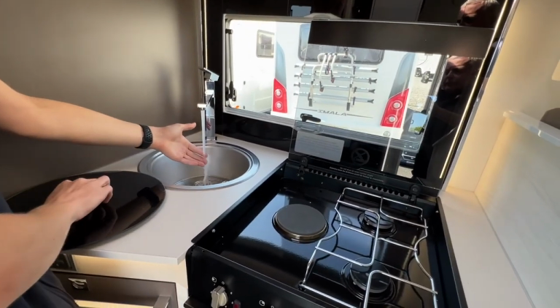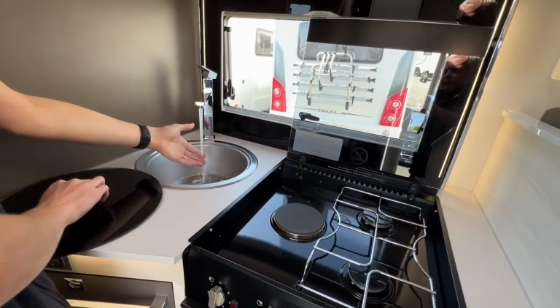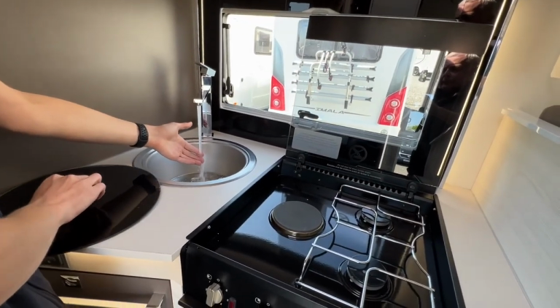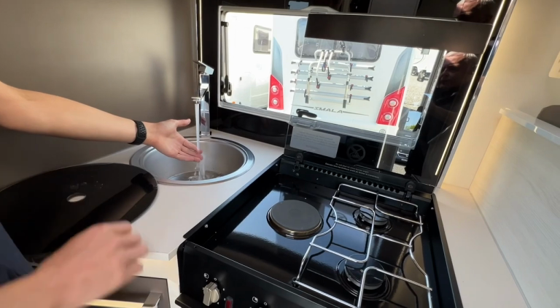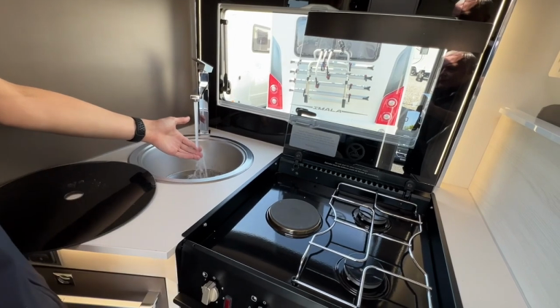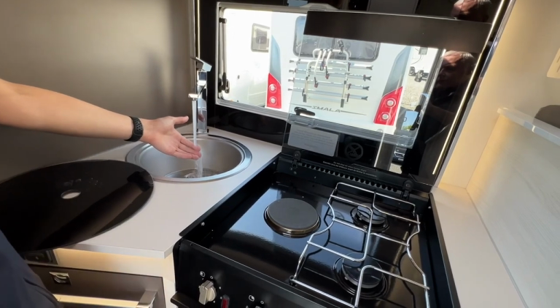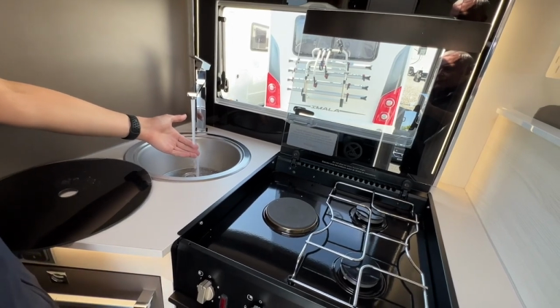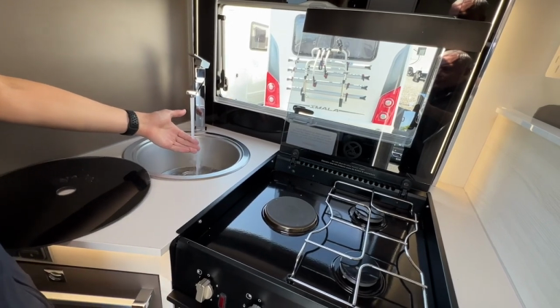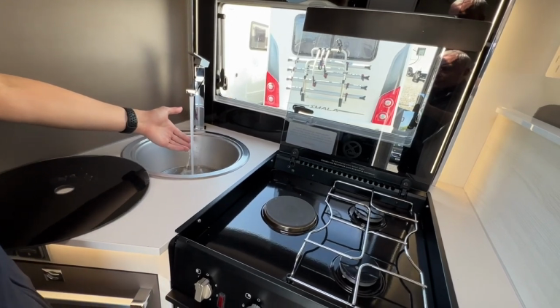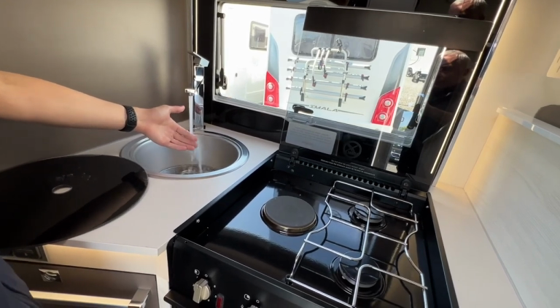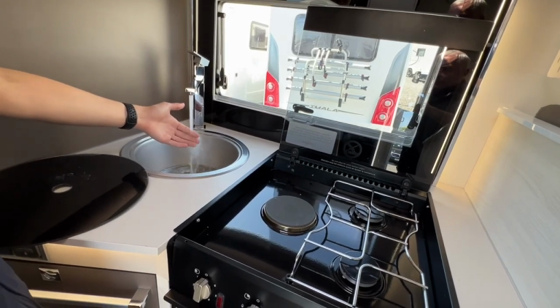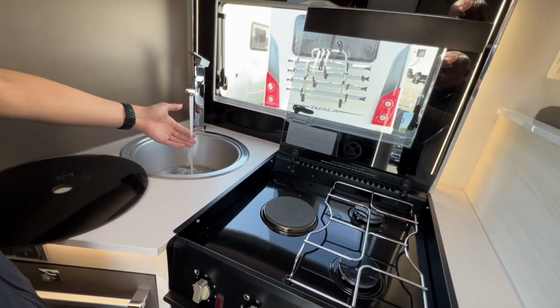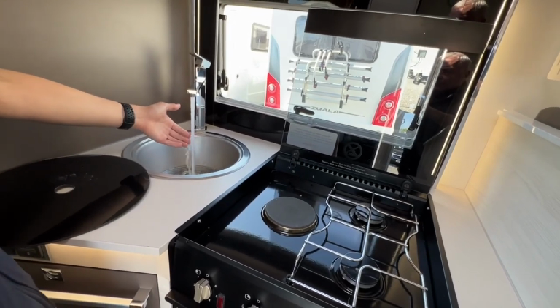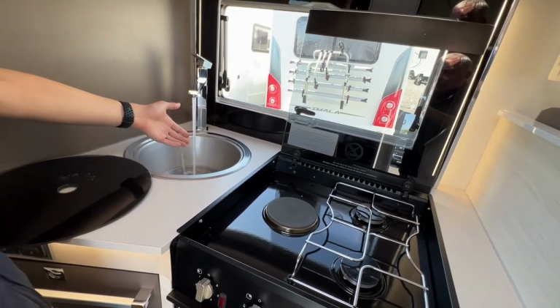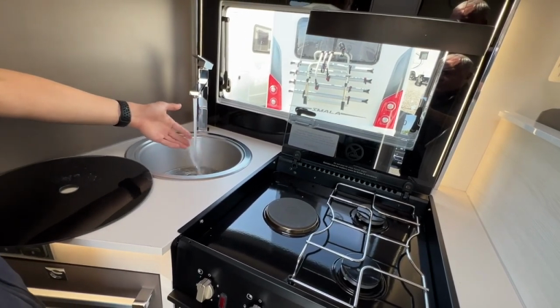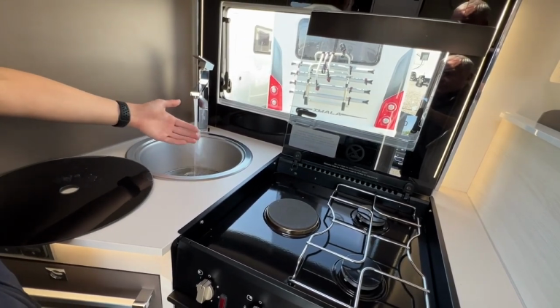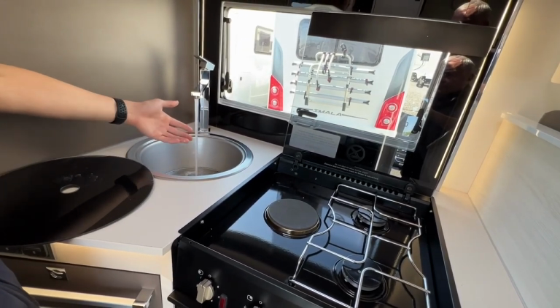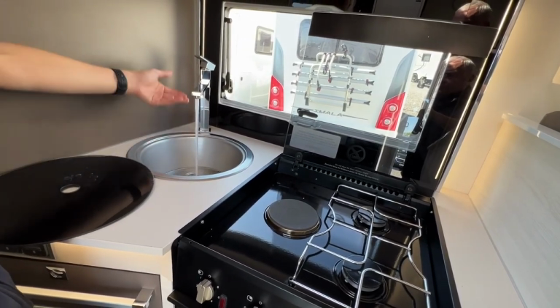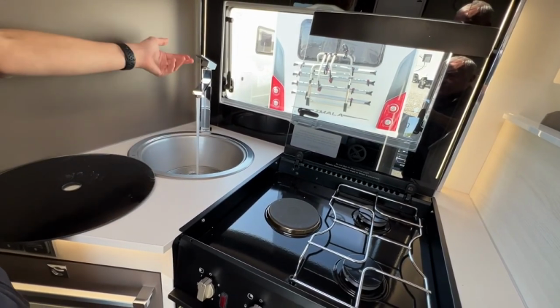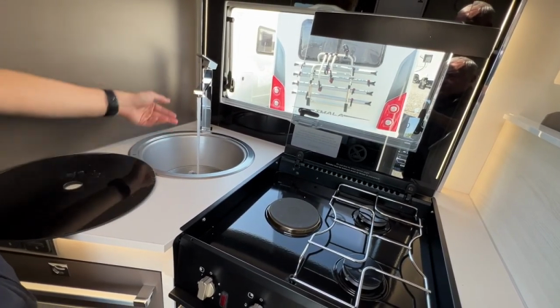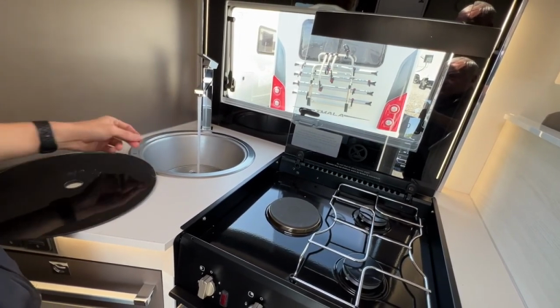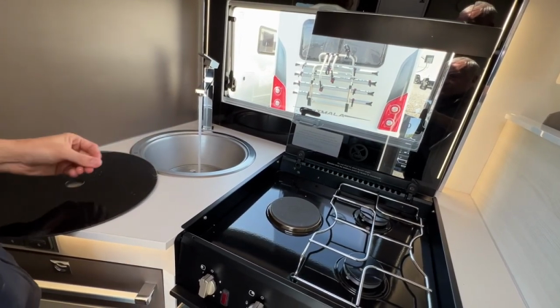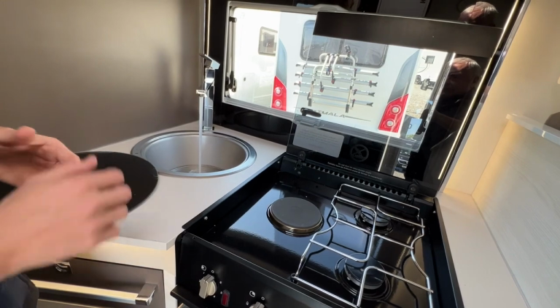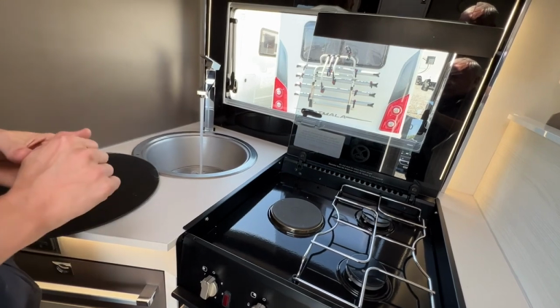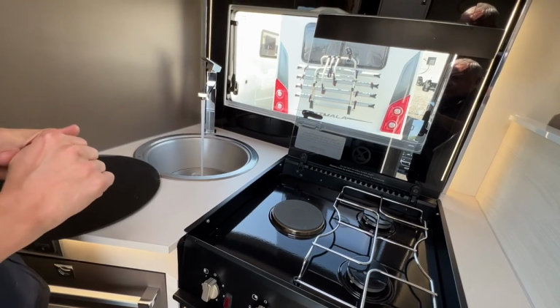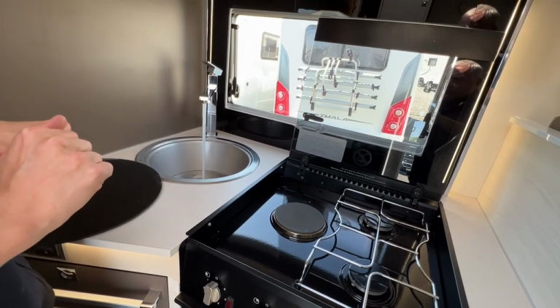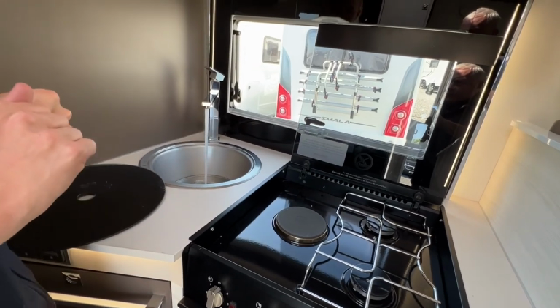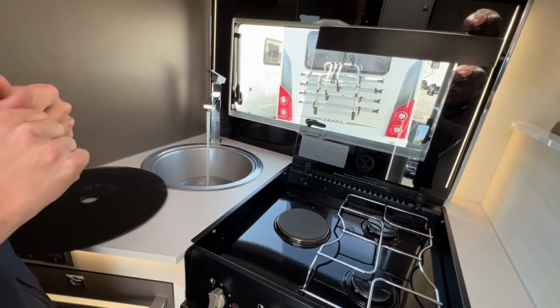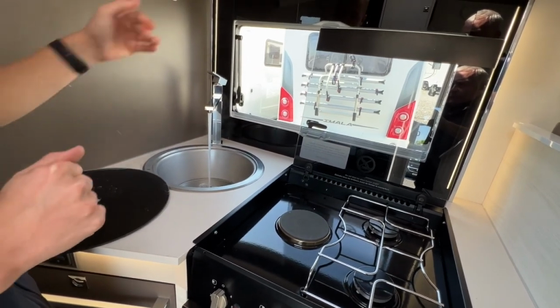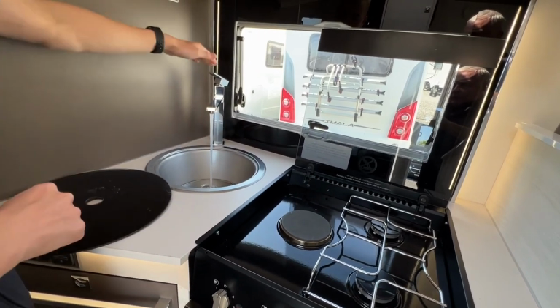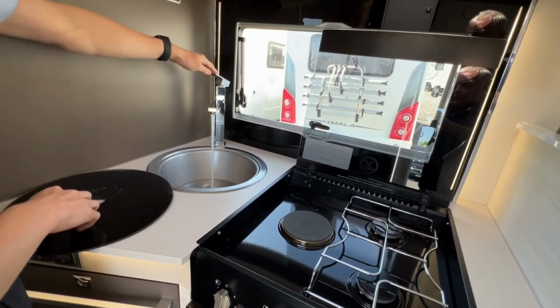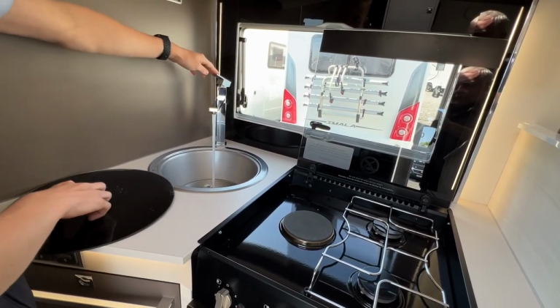Make sure you've got the pump on and the hot water on - as you can see the steam coming off the water, that's your hot water working as it should.